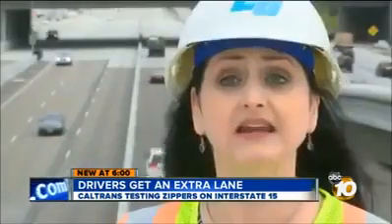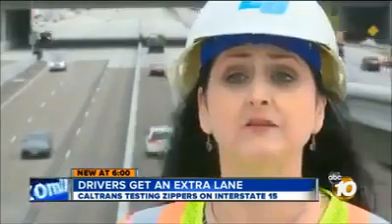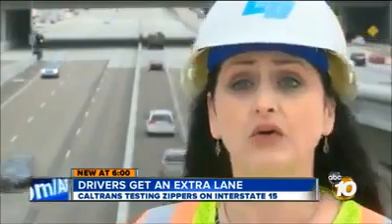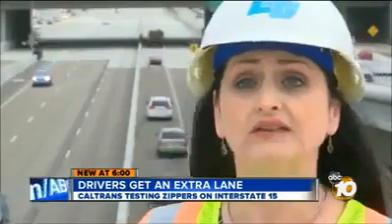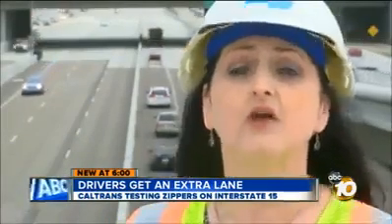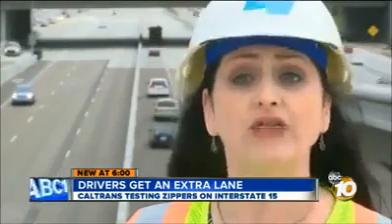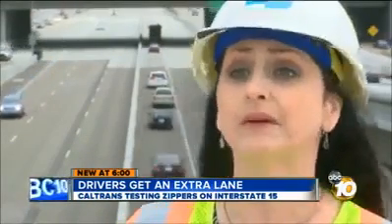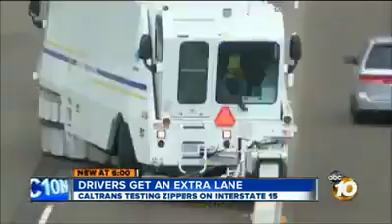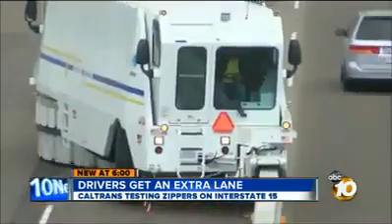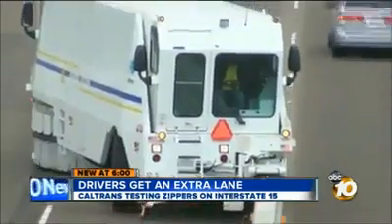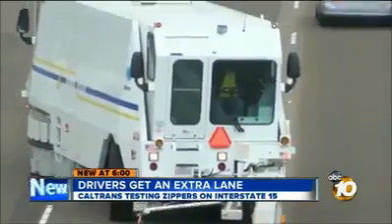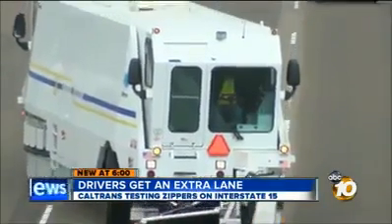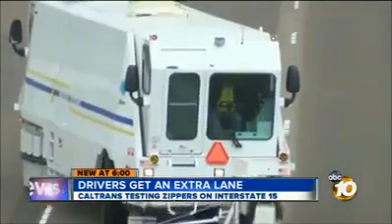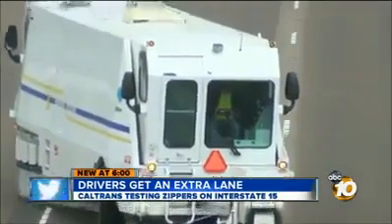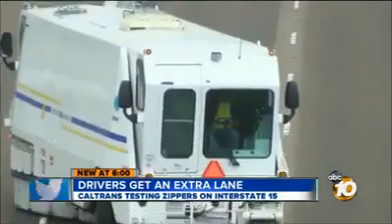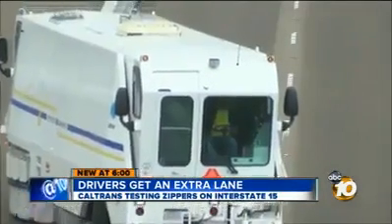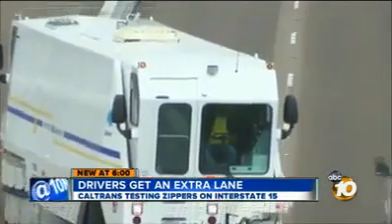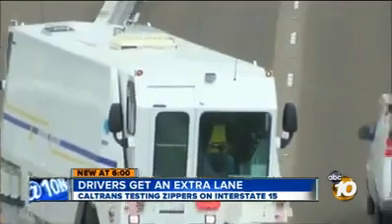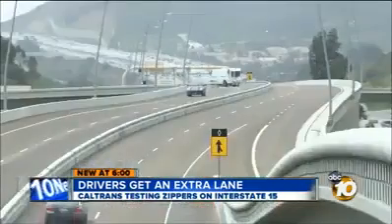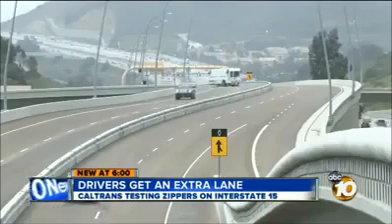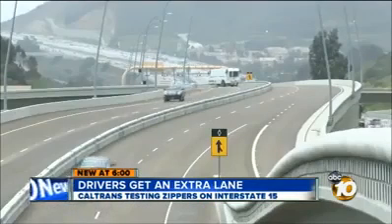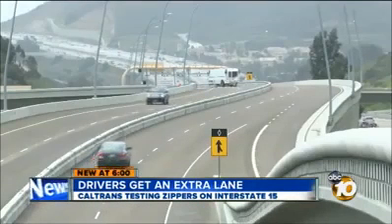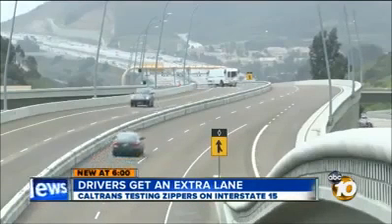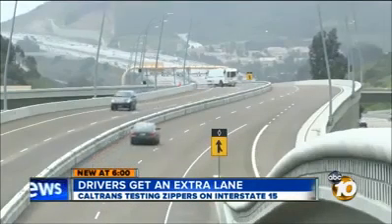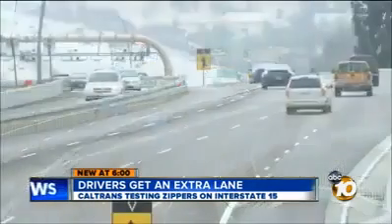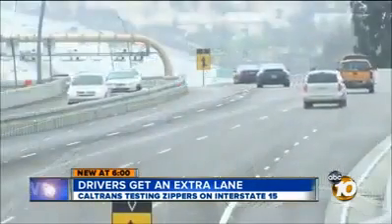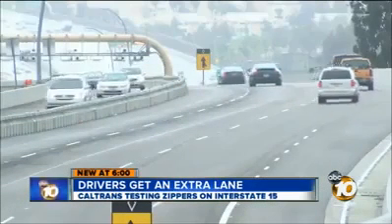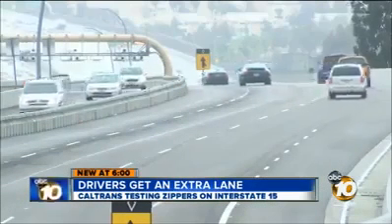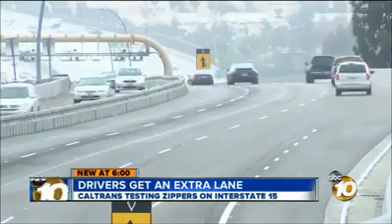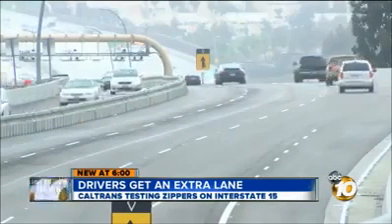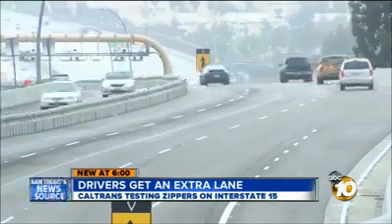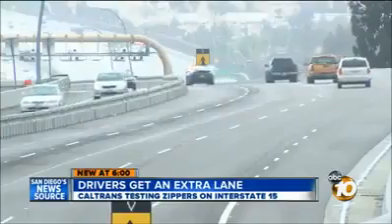It gives motorists more flexibility. All month long, two zippers will be moving the center divide over two lanes. On a normal day, two lanes go each way. But this month, three lanes will go with the rush hour commute.